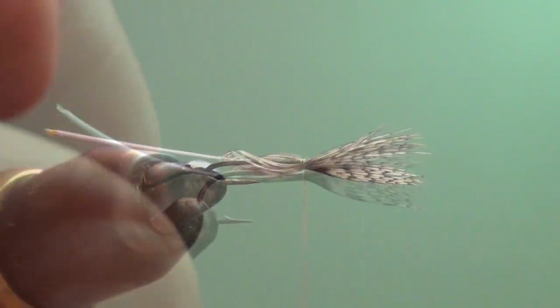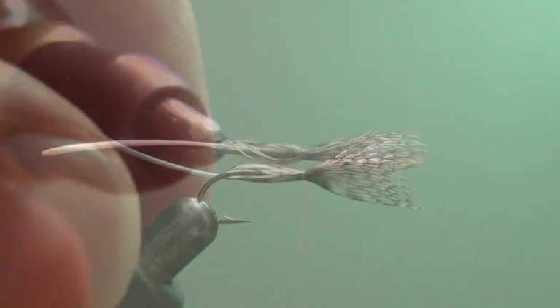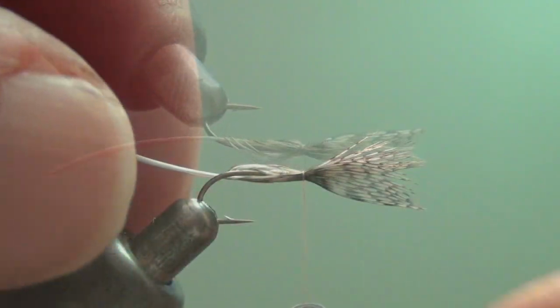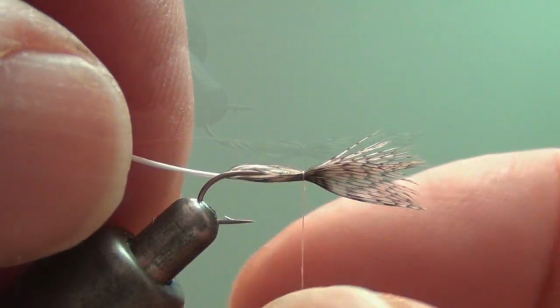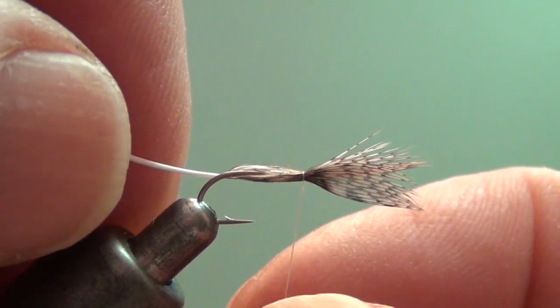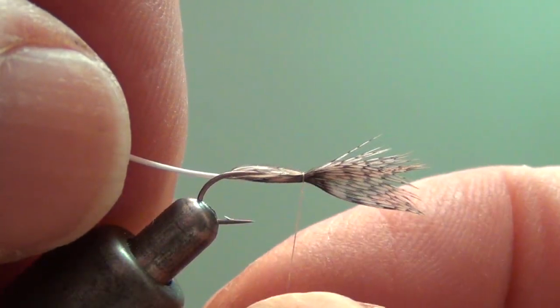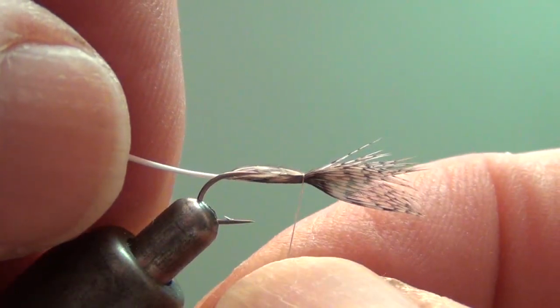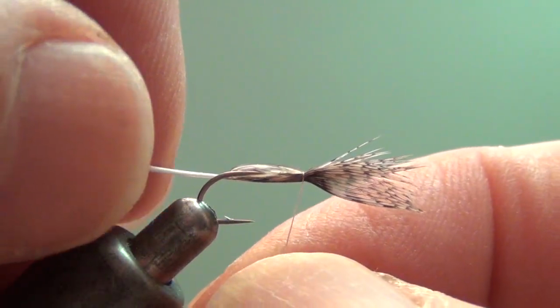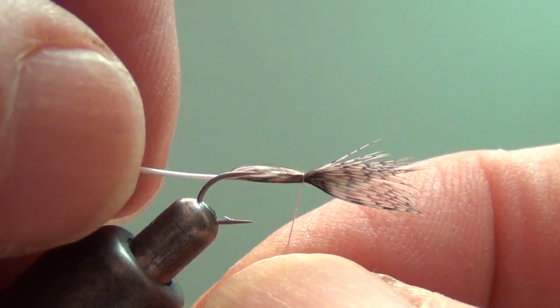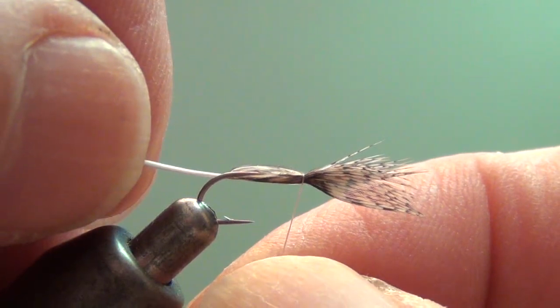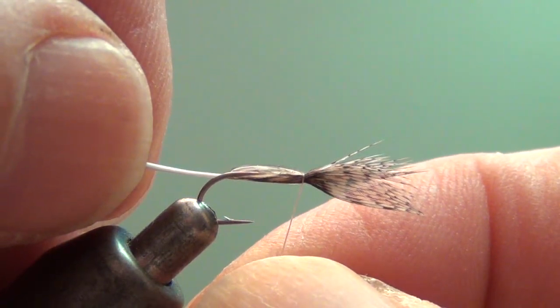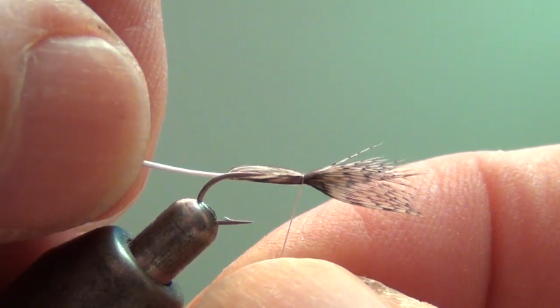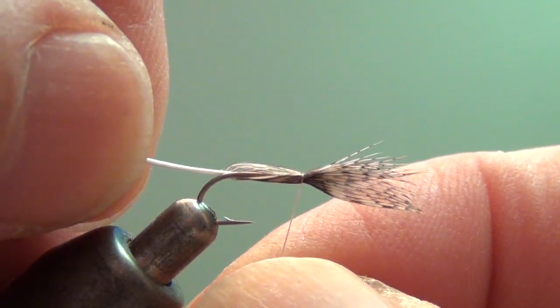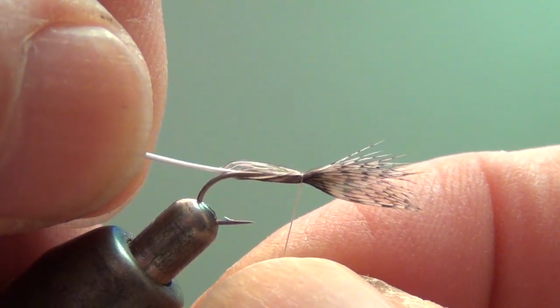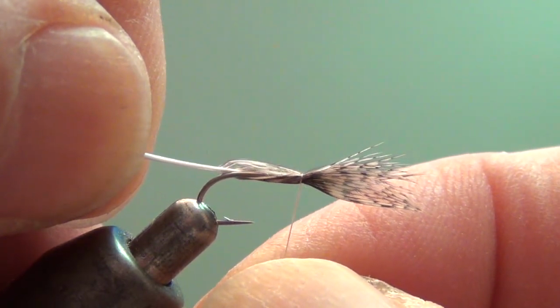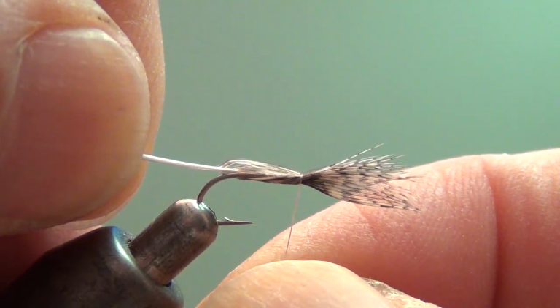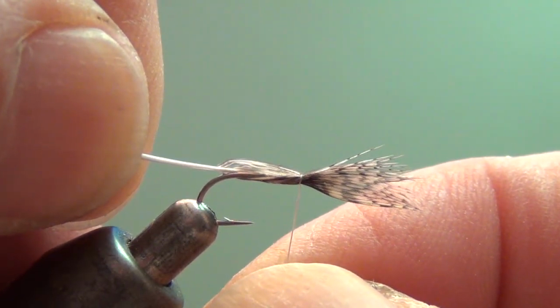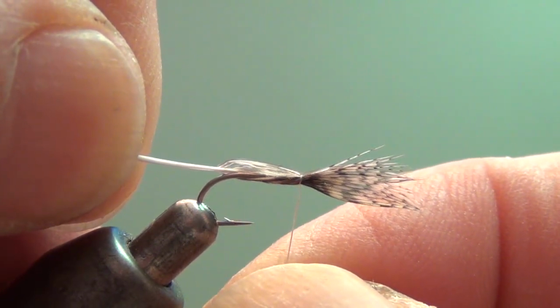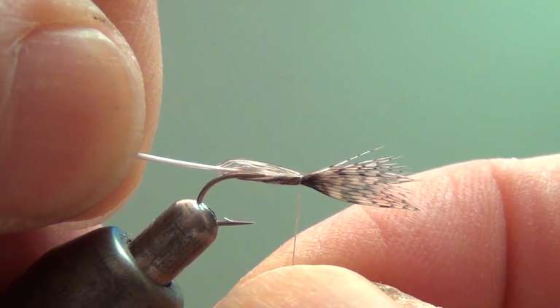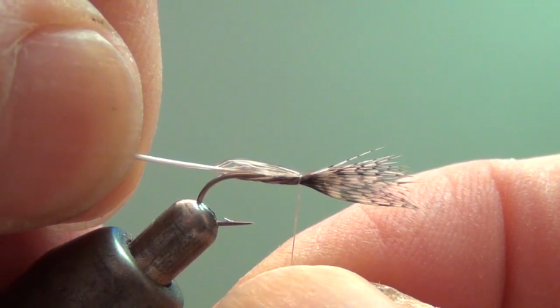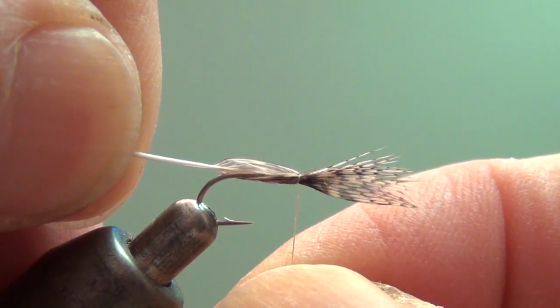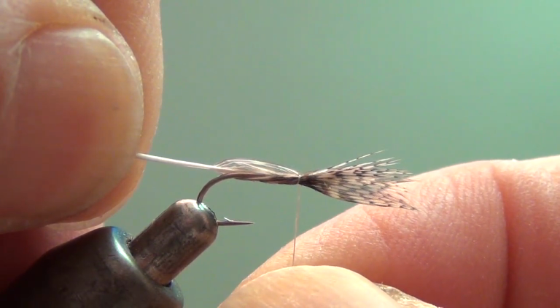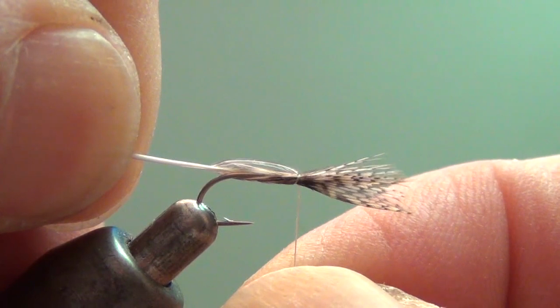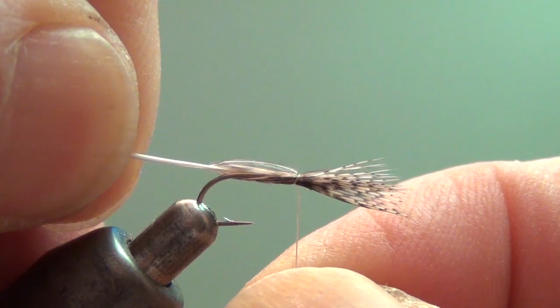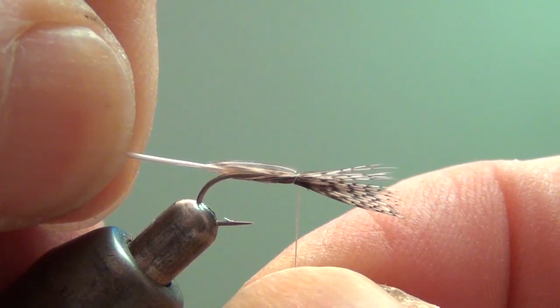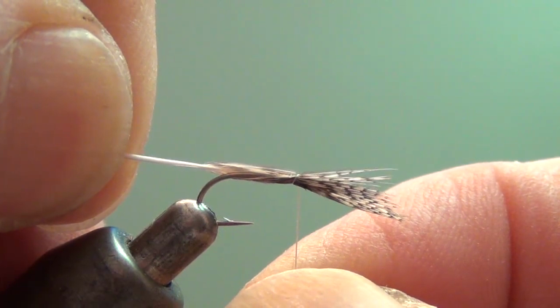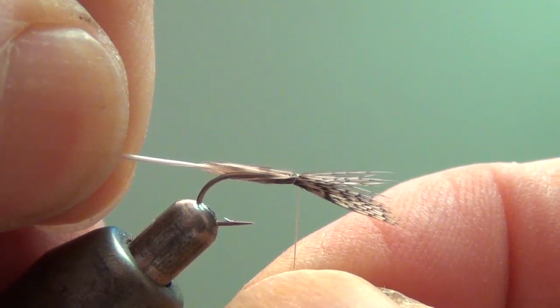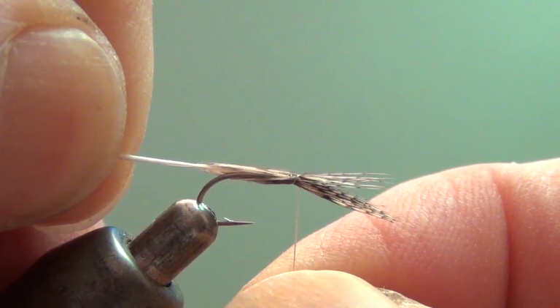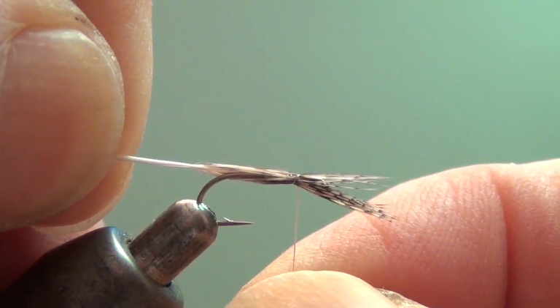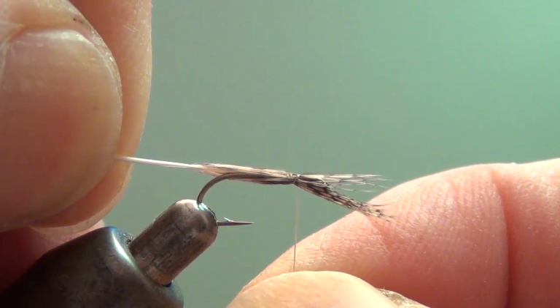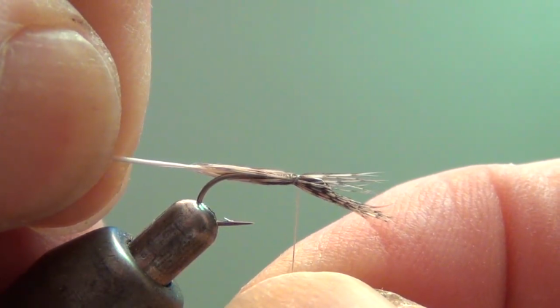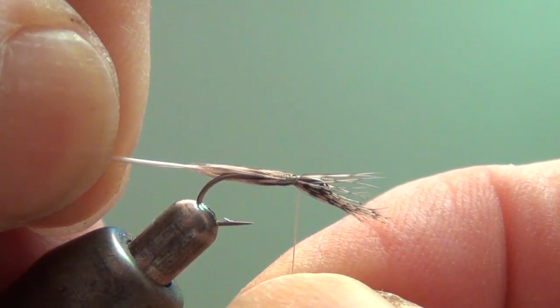I want a third to a half the shank length. So I'll just lightly hold the thread and then drag the feather back, pulling it in to the correct length — the length I want for my finished fly.